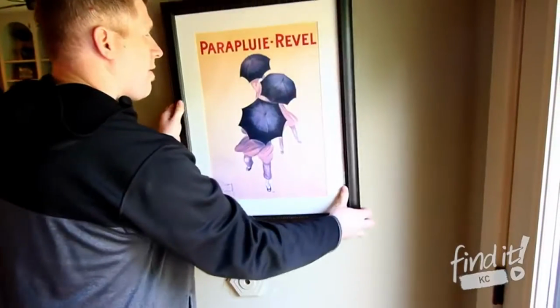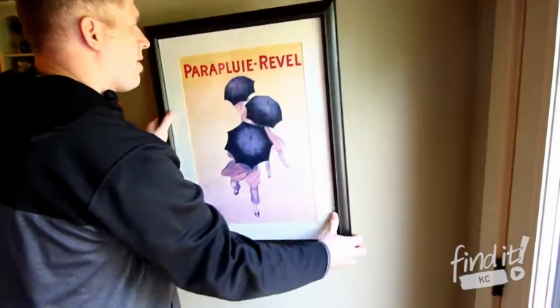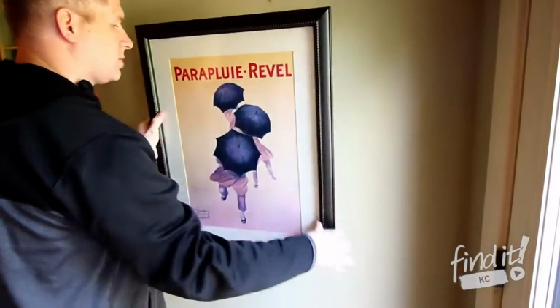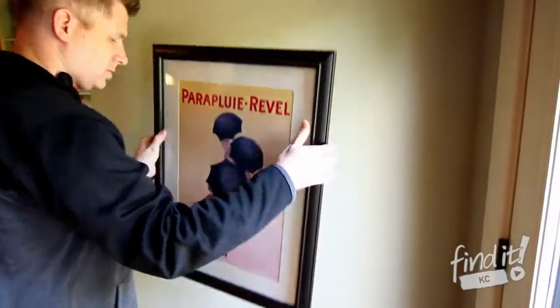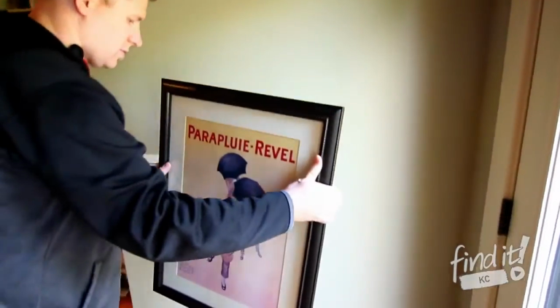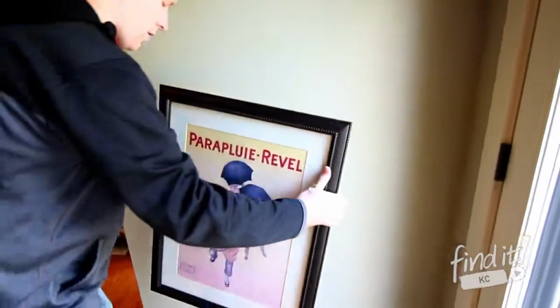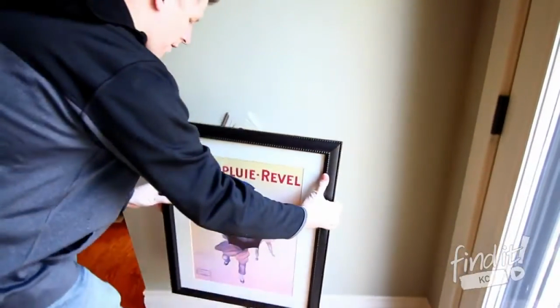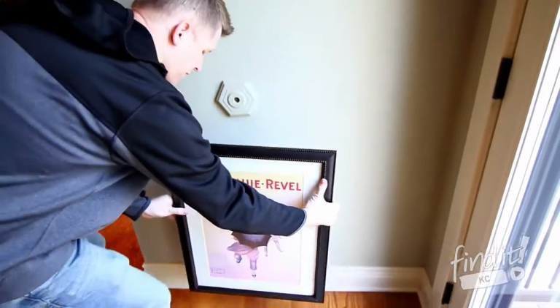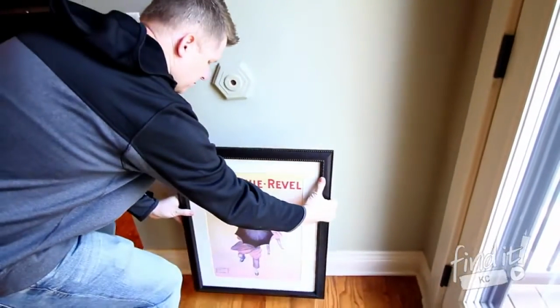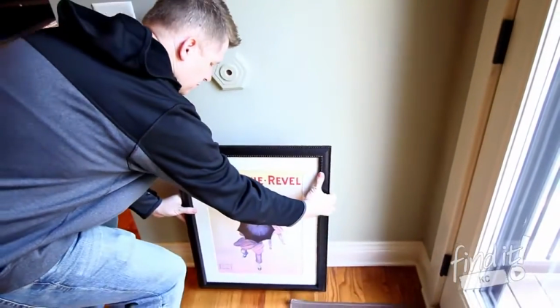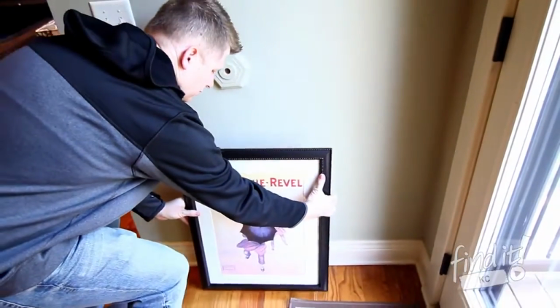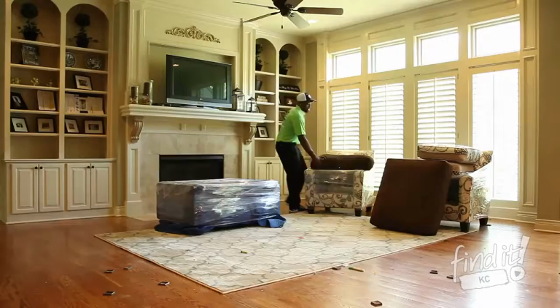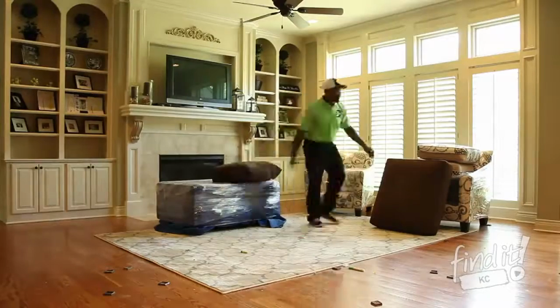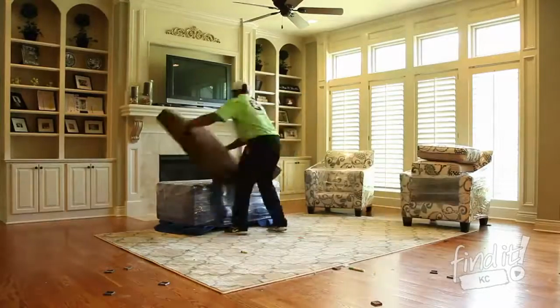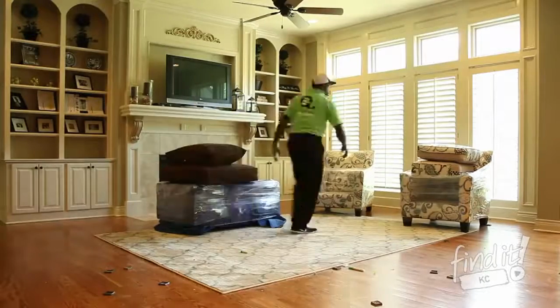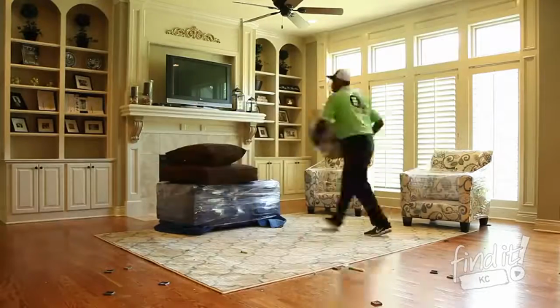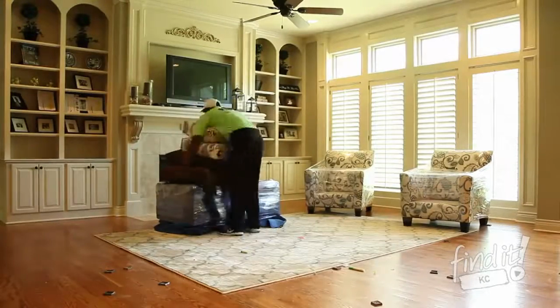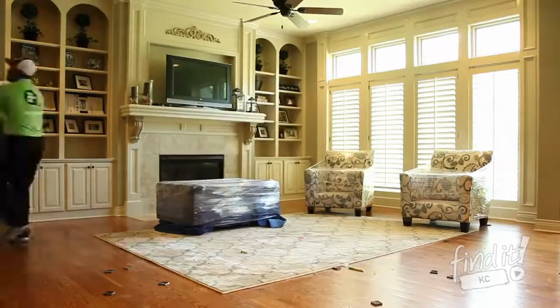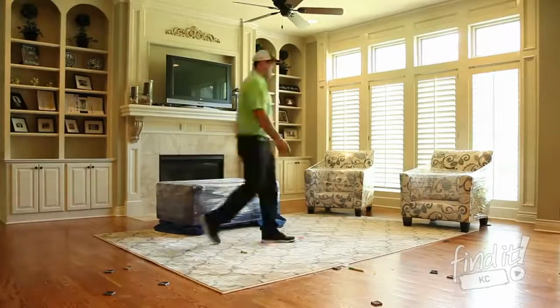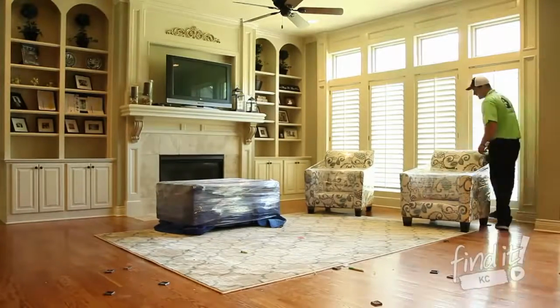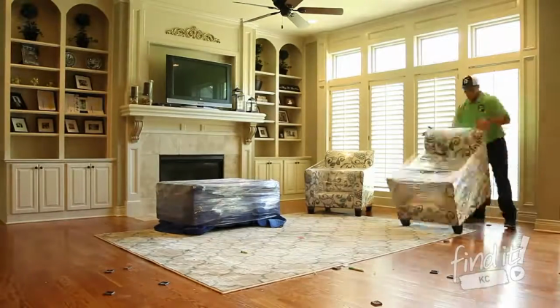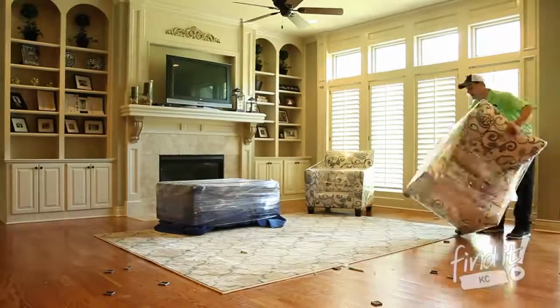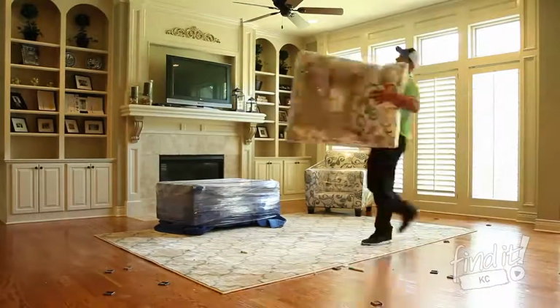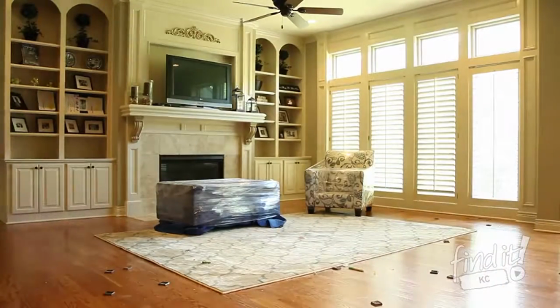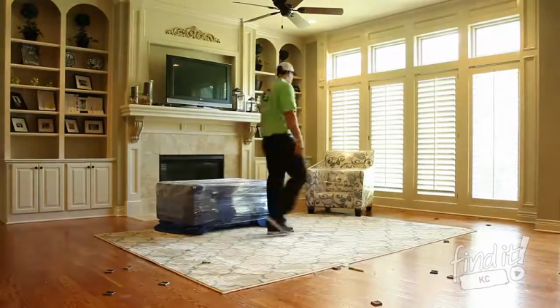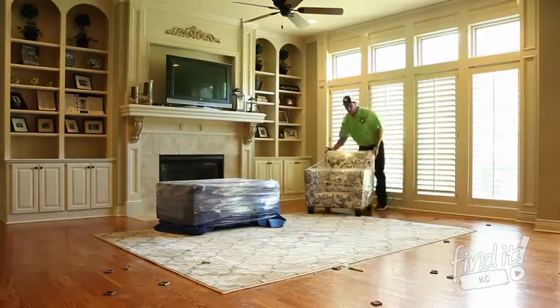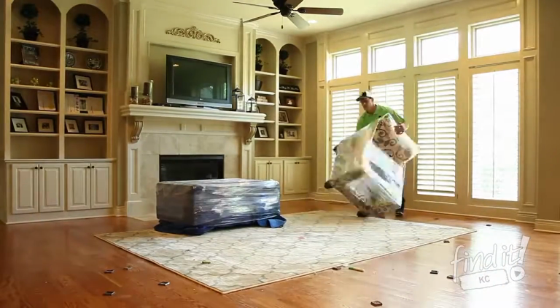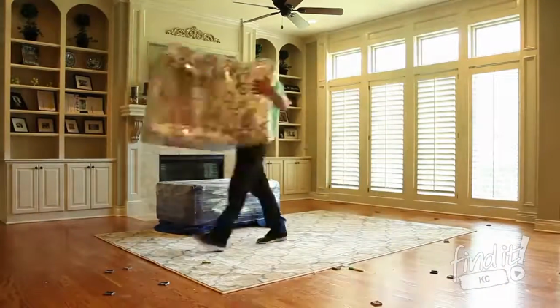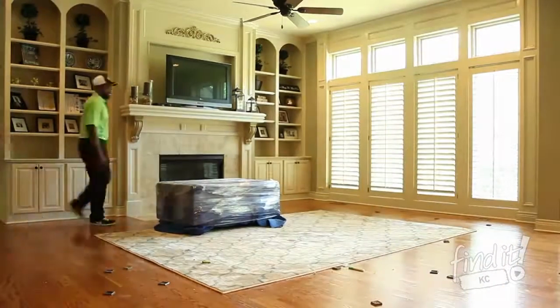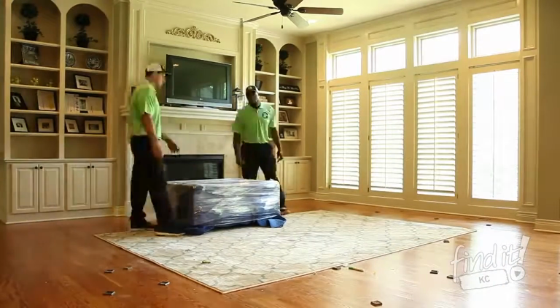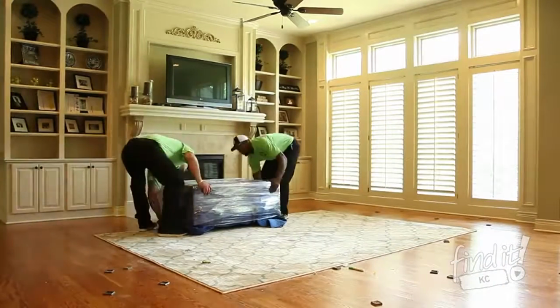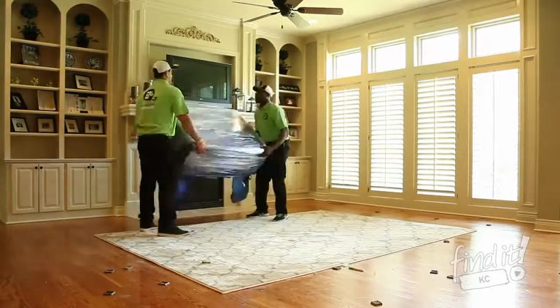We will pad and wrap any glass frame pictures that you set aside during the prep of your home. Once they're padded and wrapped, we'll strategically load them into the truck.